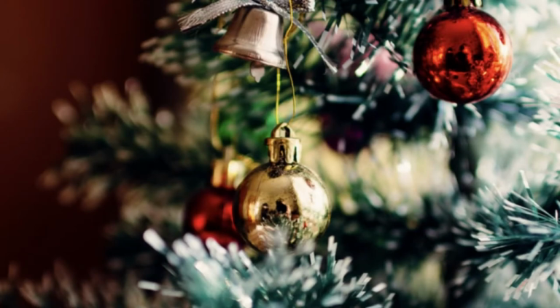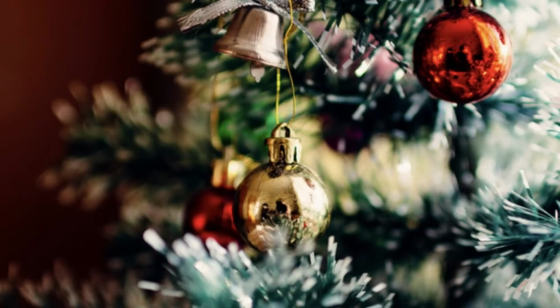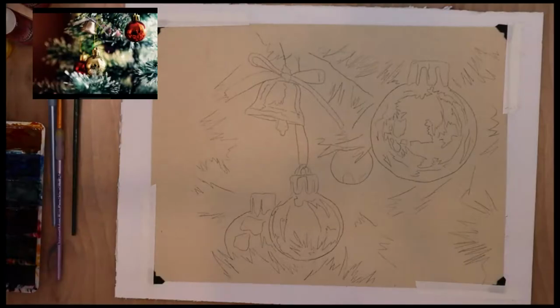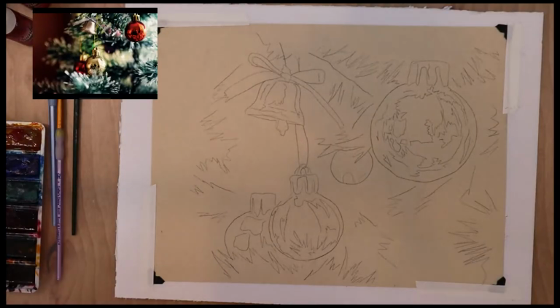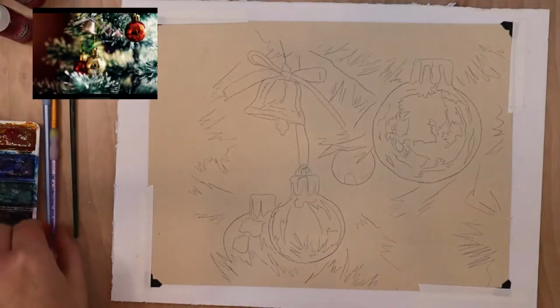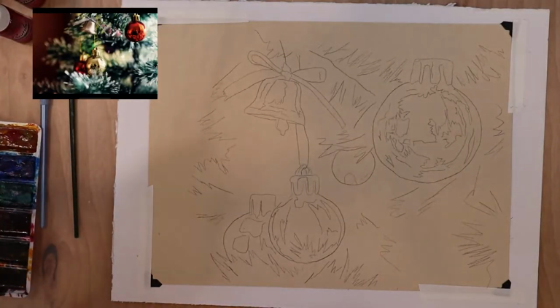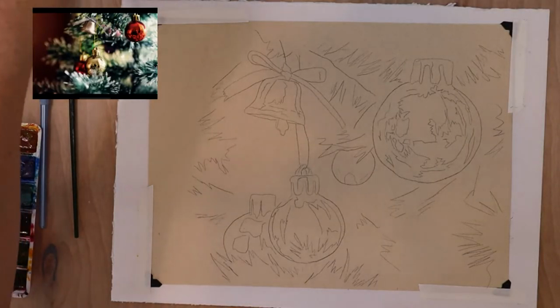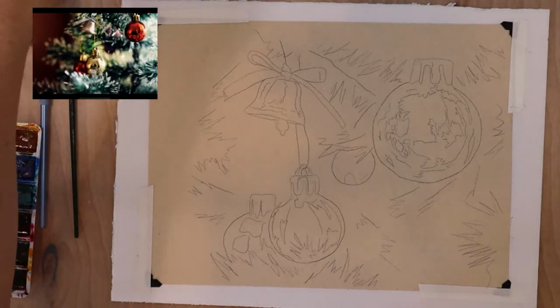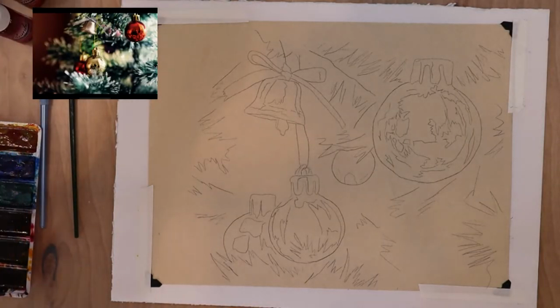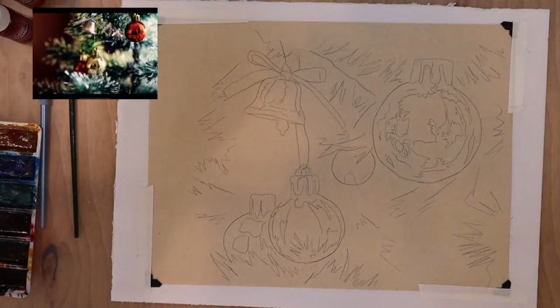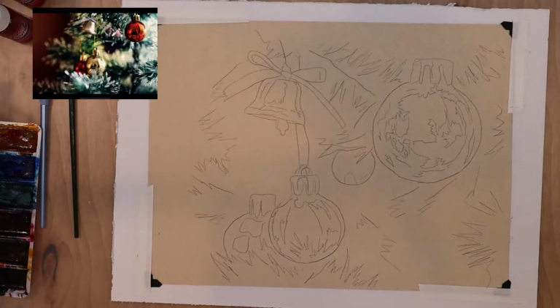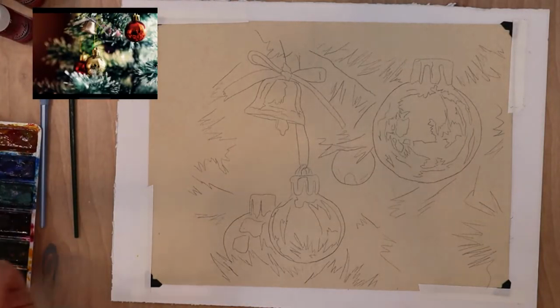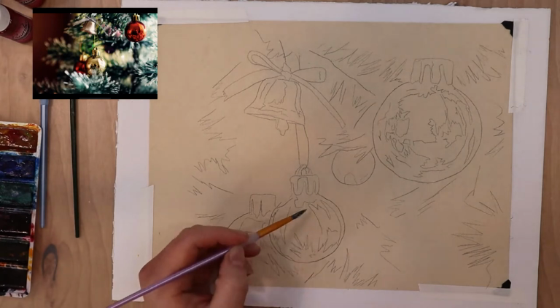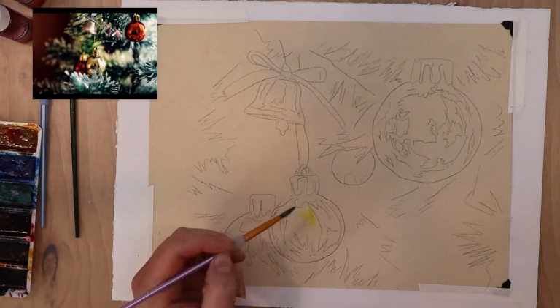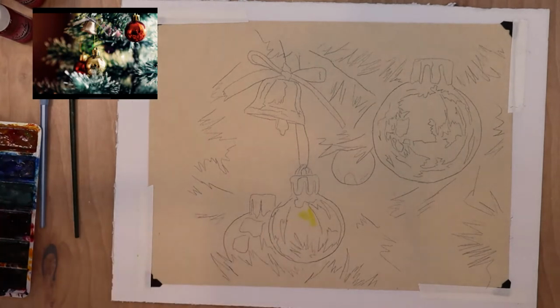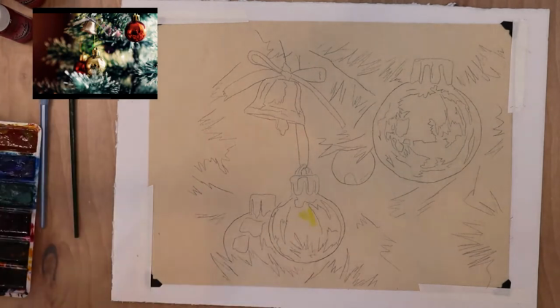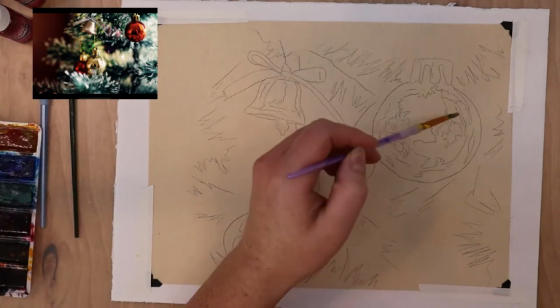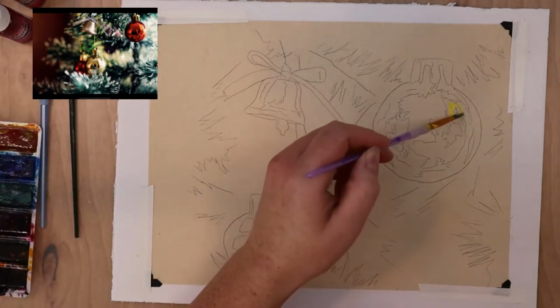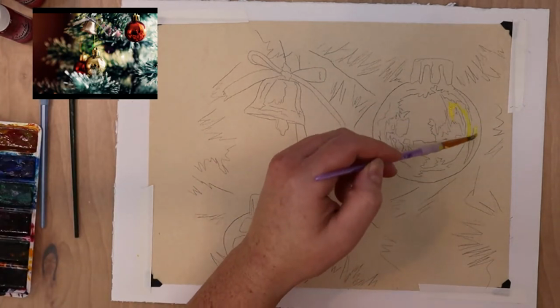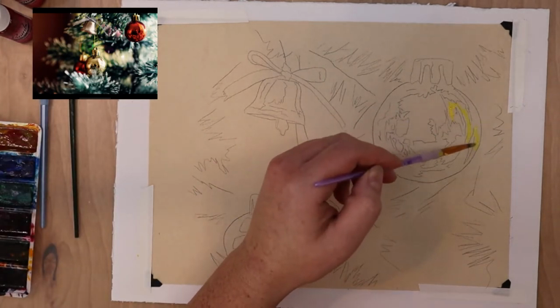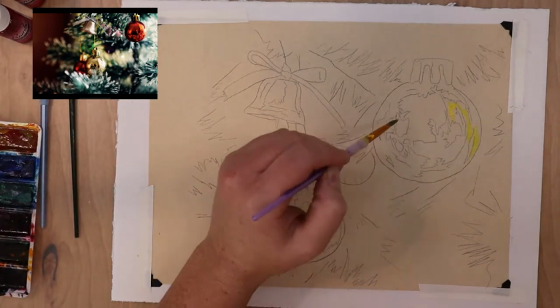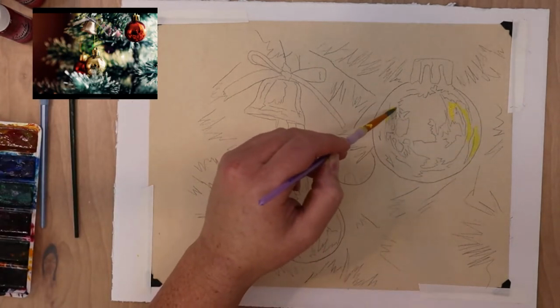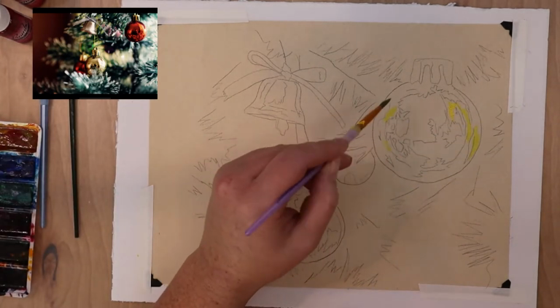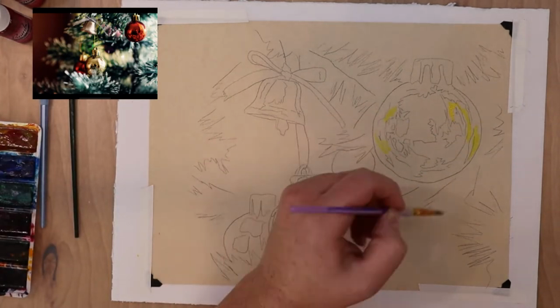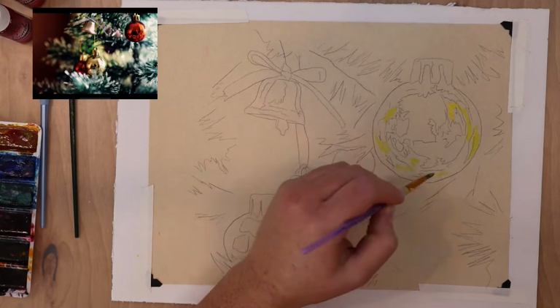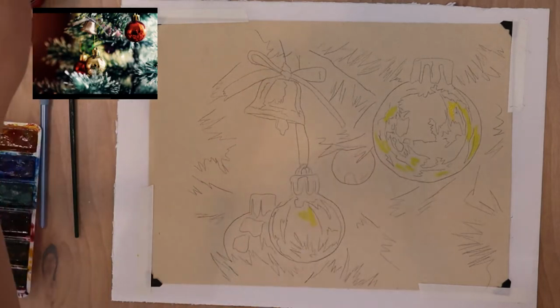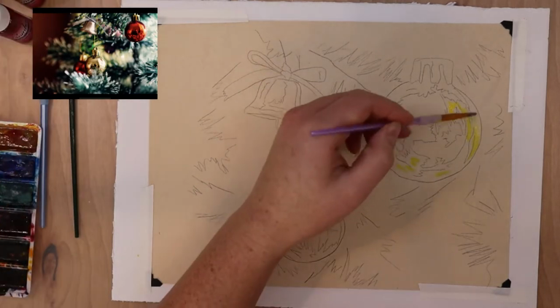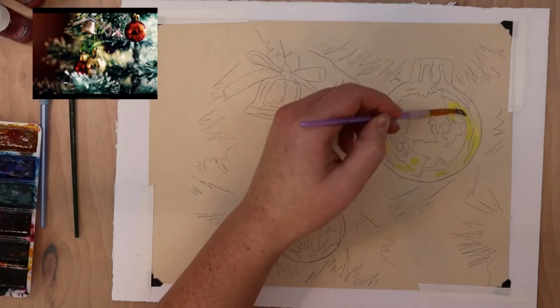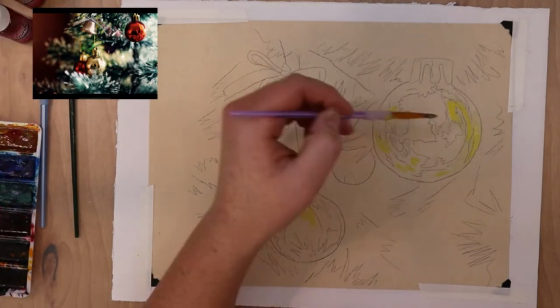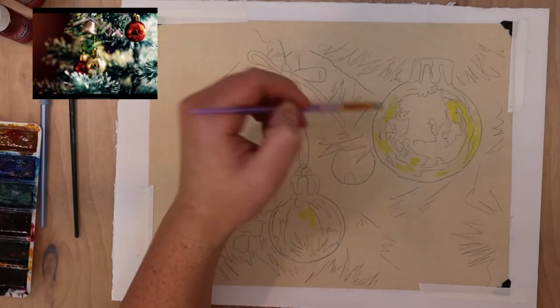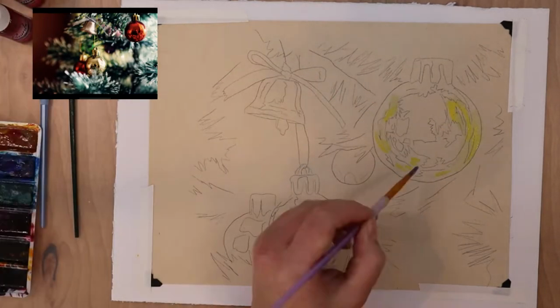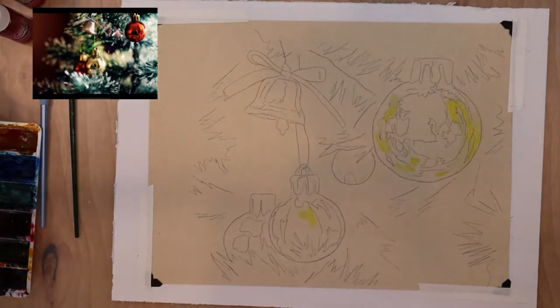Hi guys, this is Lauren with Lauren Watkins Art, and today I have another fun speed painting for you. This one is going to be holiday themed as we are getting closer to the holiday season.